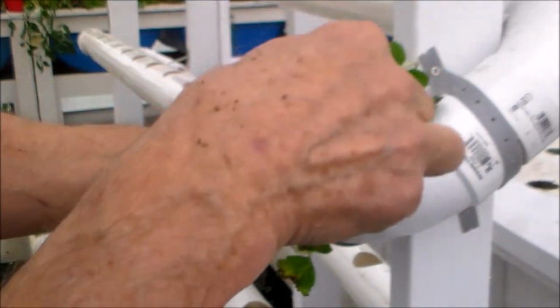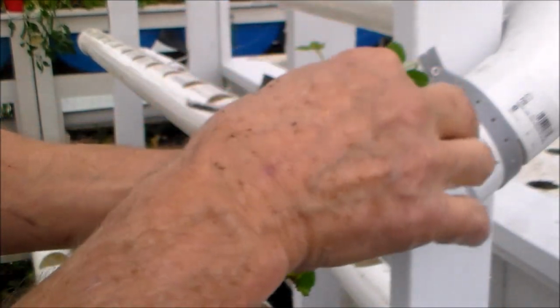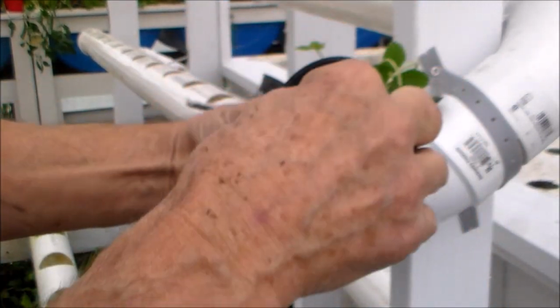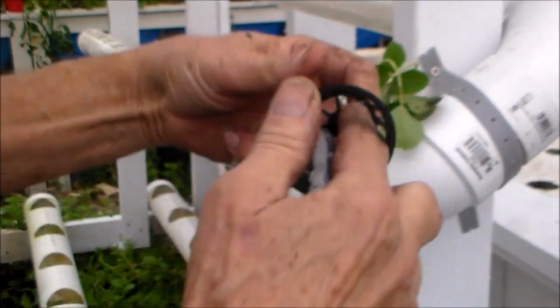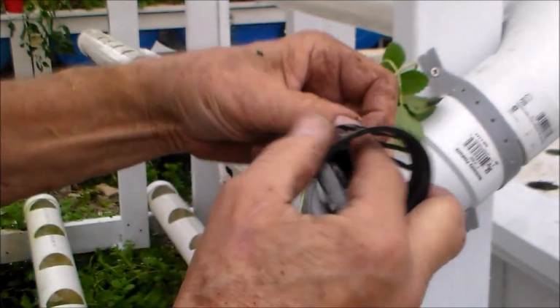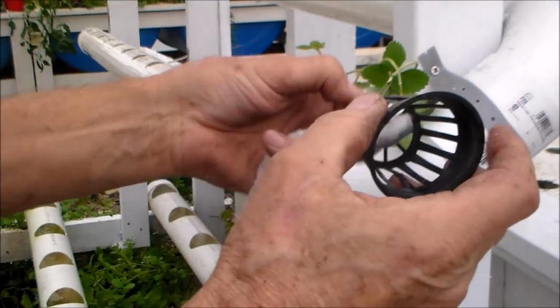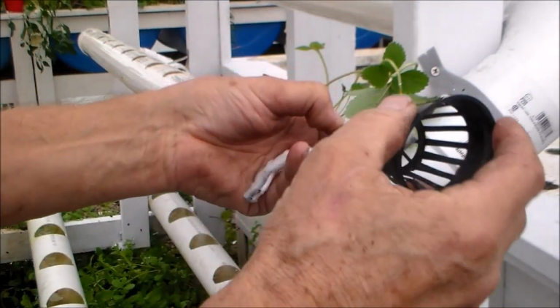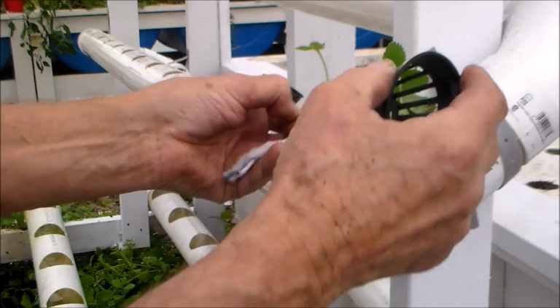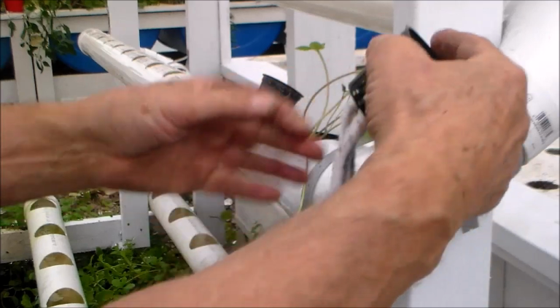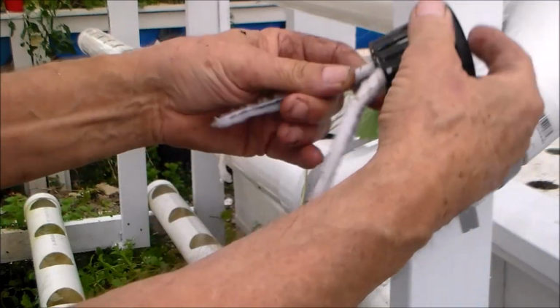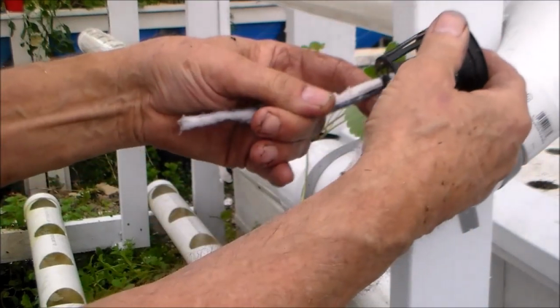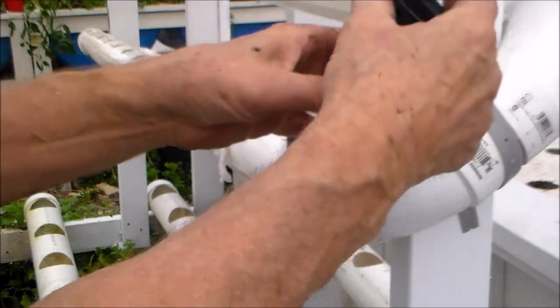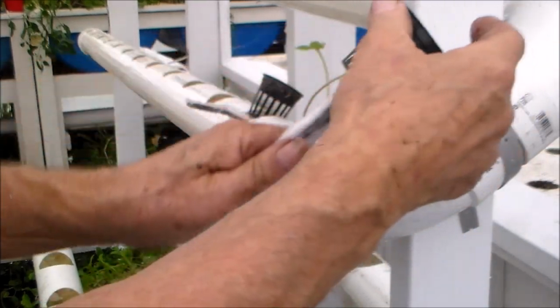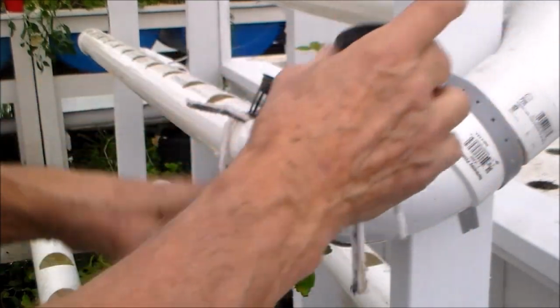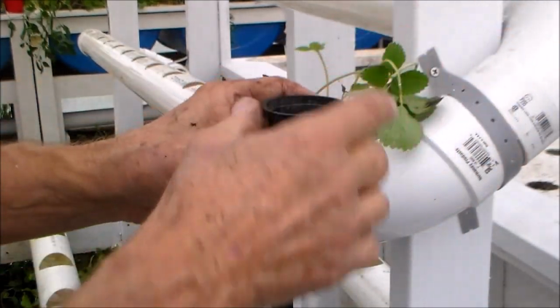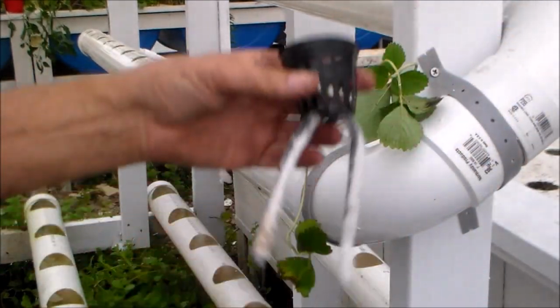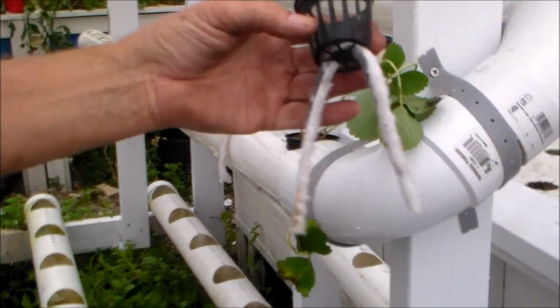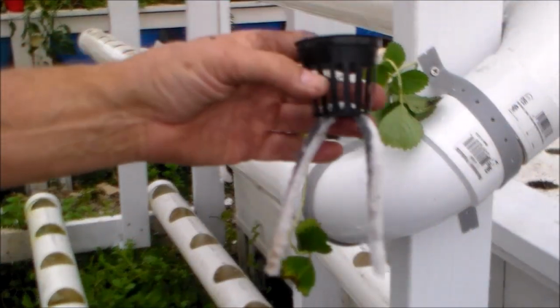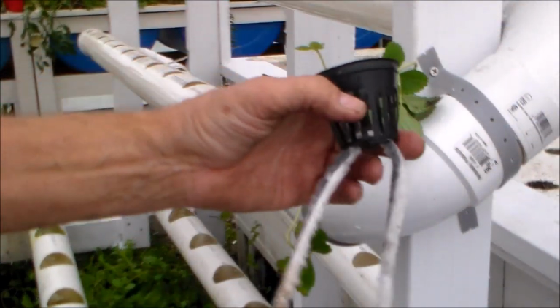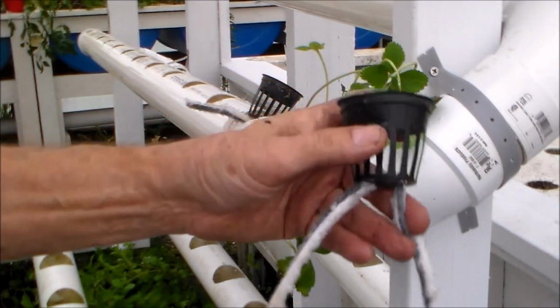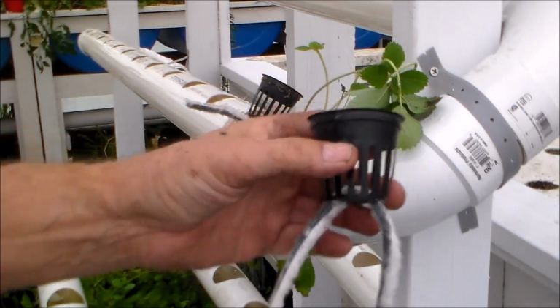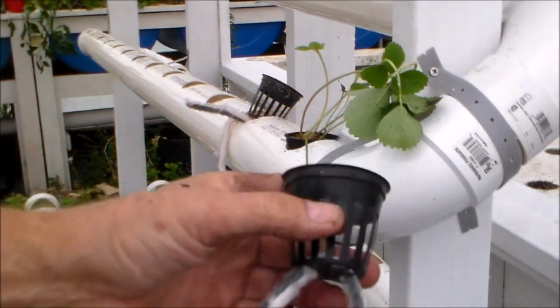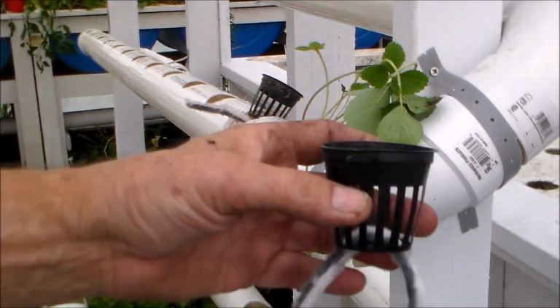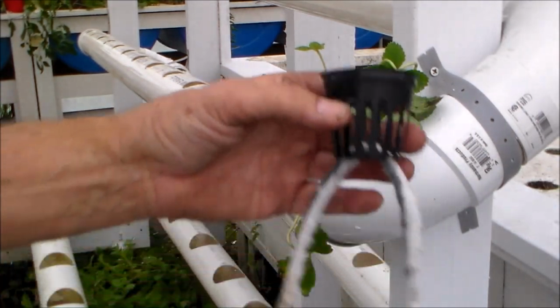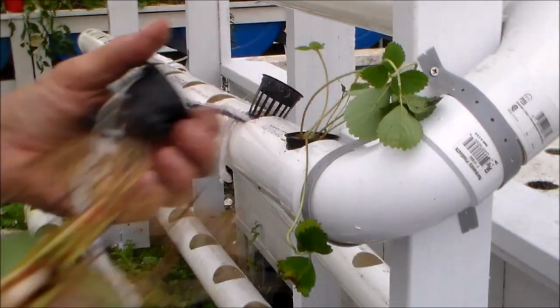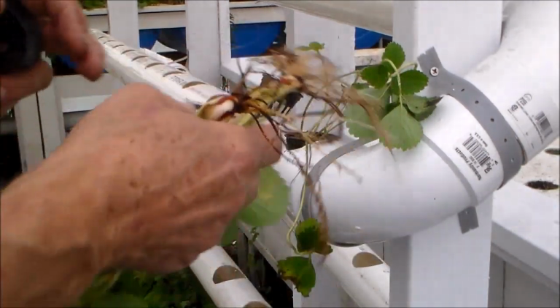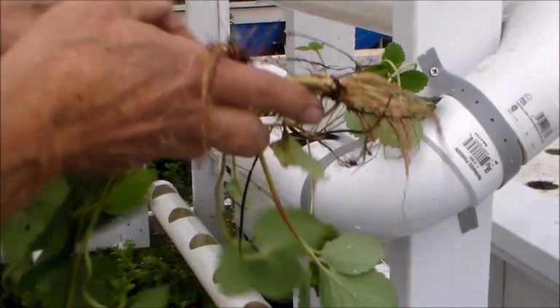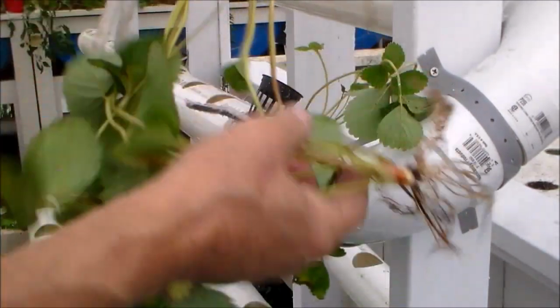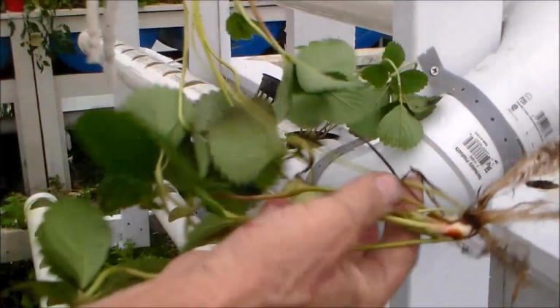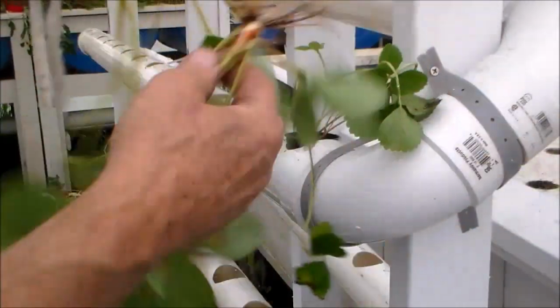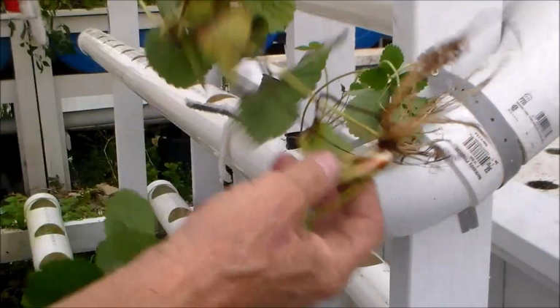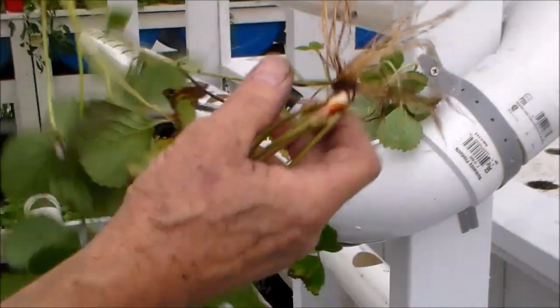This will wick water from the bottom of the tube when the plants are really small and the roots aren't reaching down — this will bring water up to the plants. And then I have a couple strawberries that I cleaned and washed the dirt off the roots.